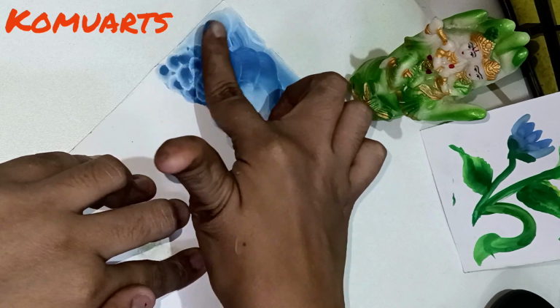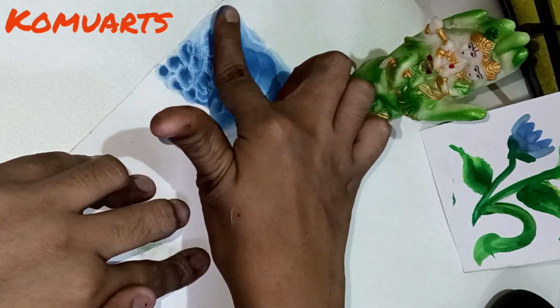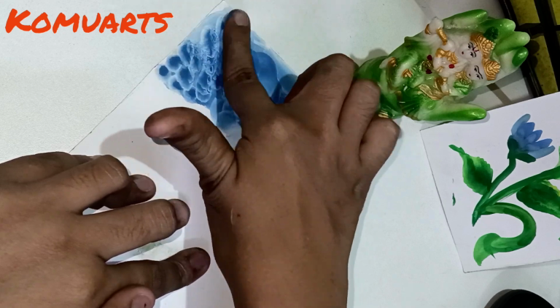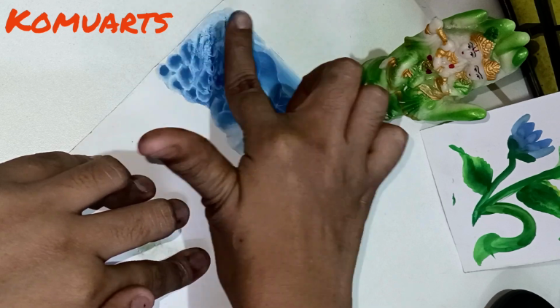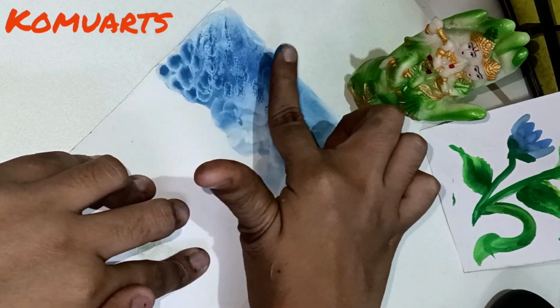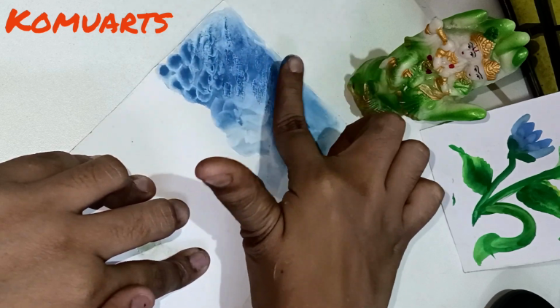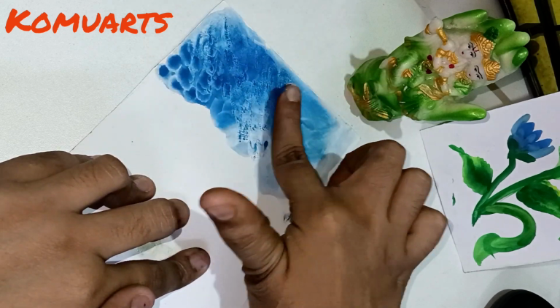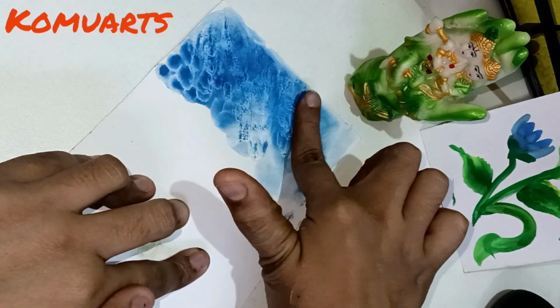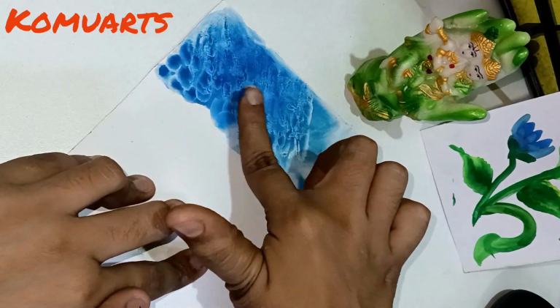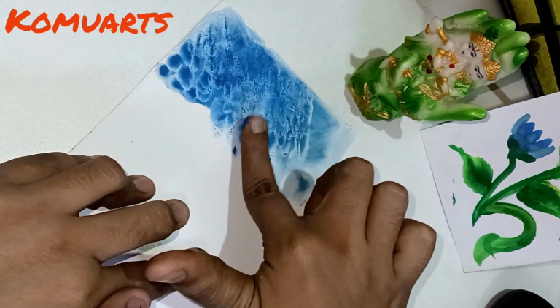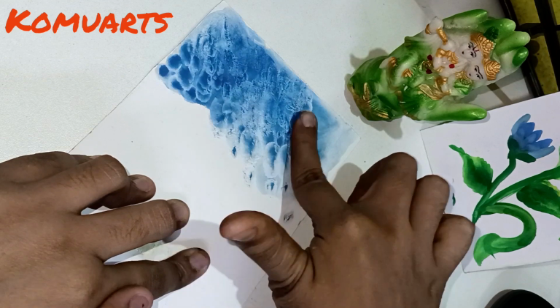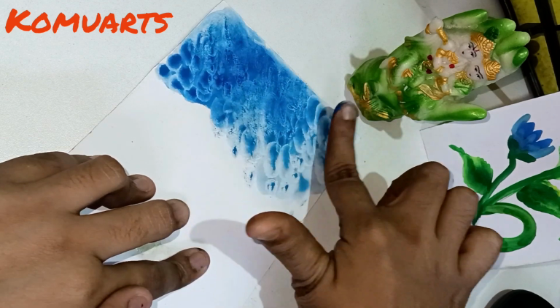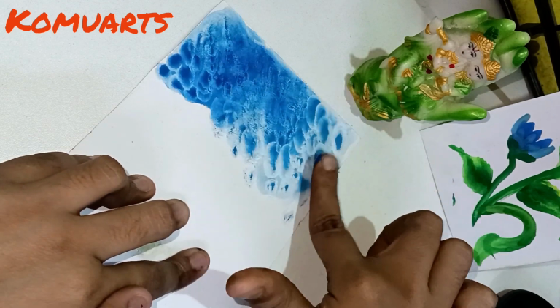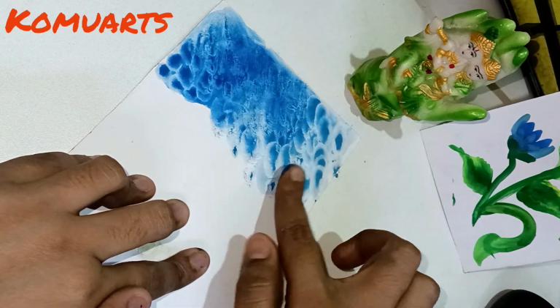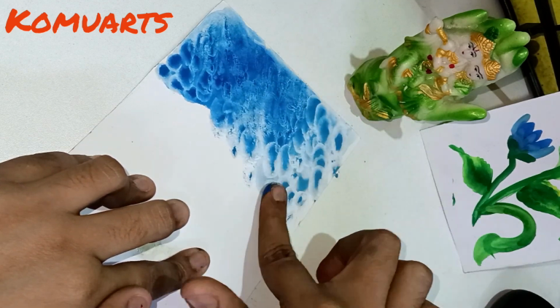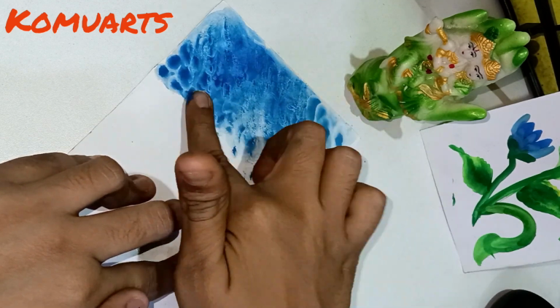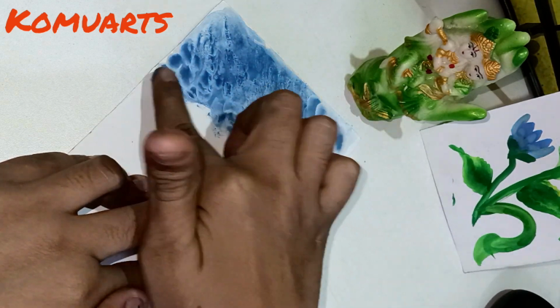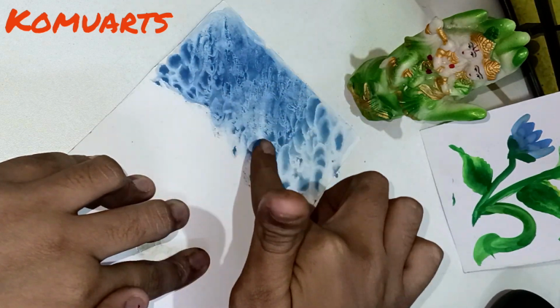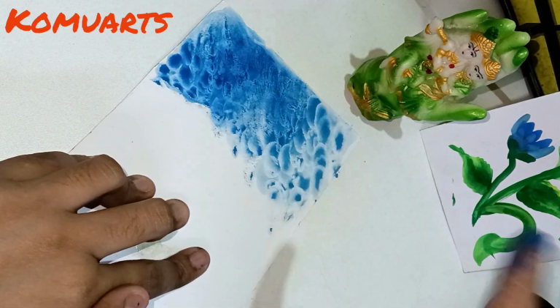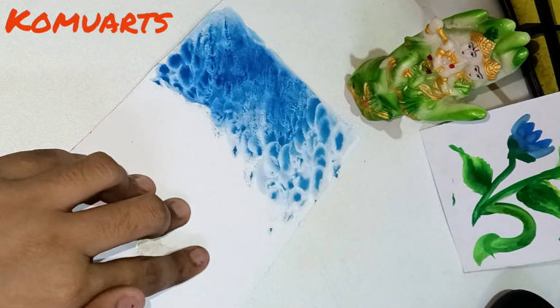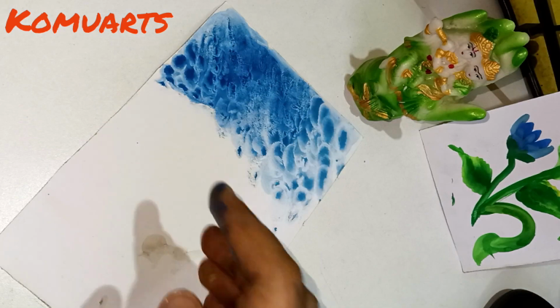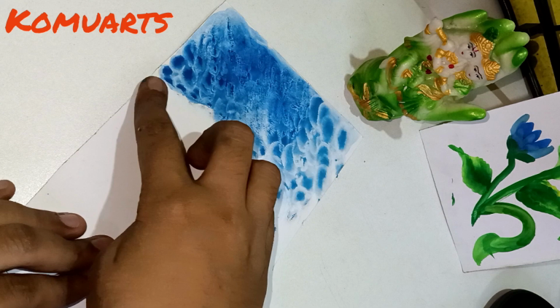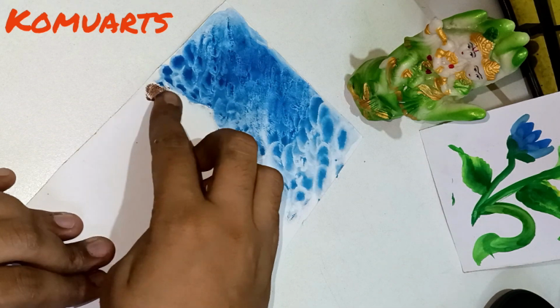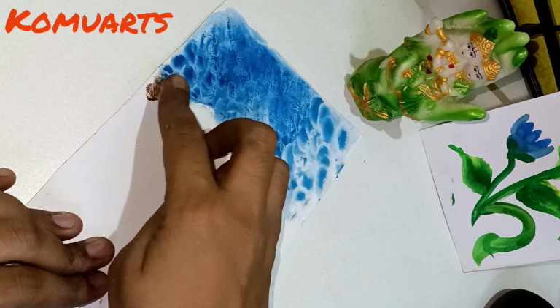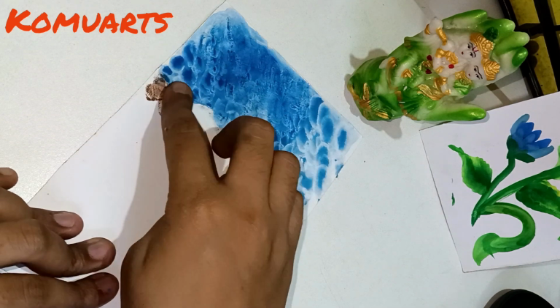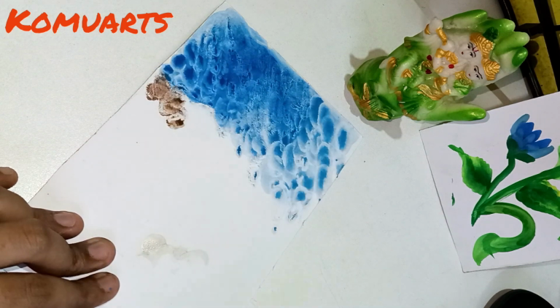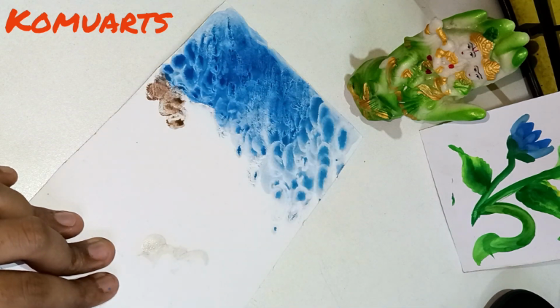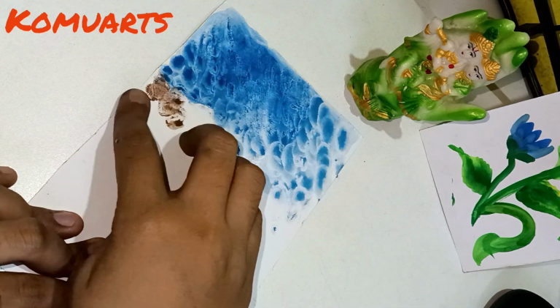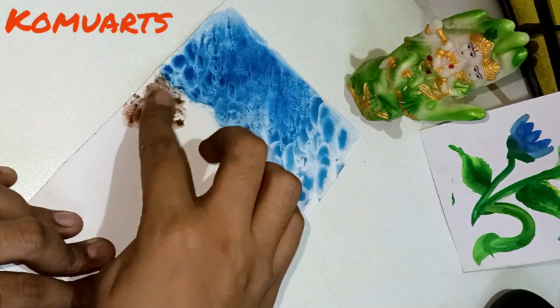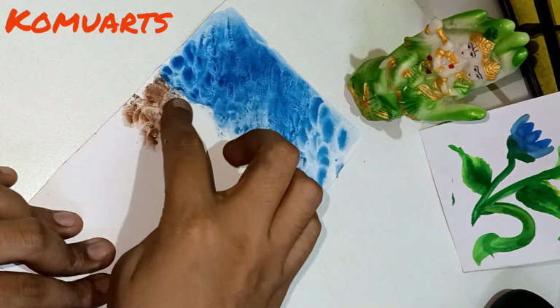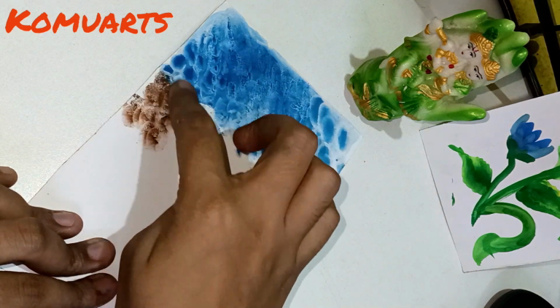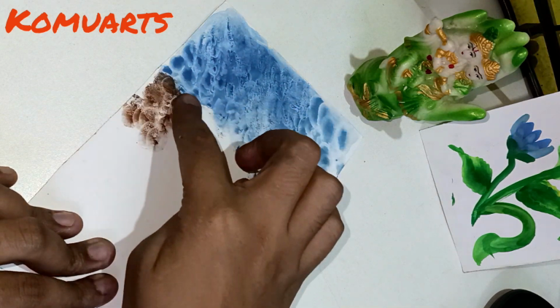To start, I have taken a poster color with blue color. I will use the whole finger to dip dip dip and apply it after the side of the mountain.